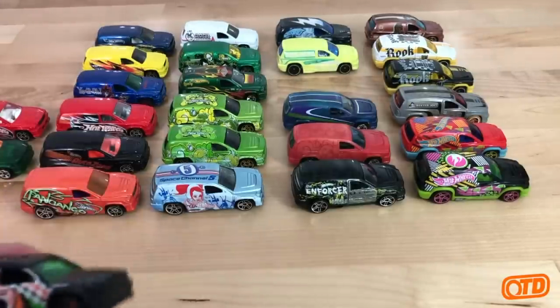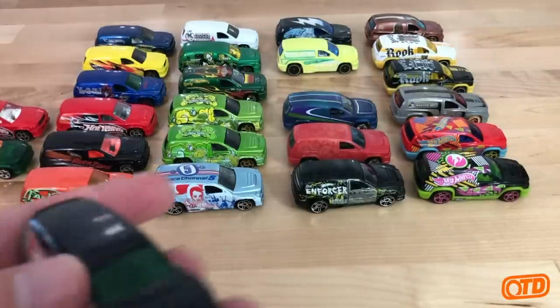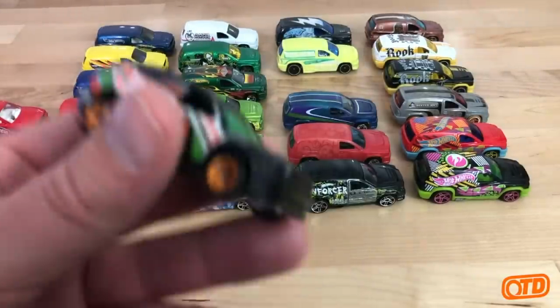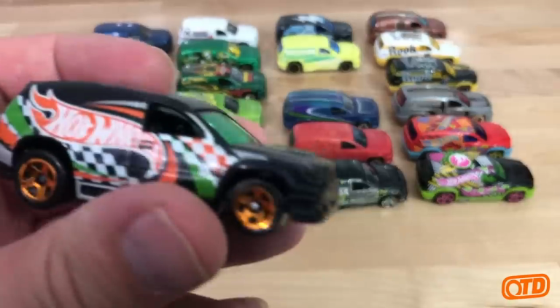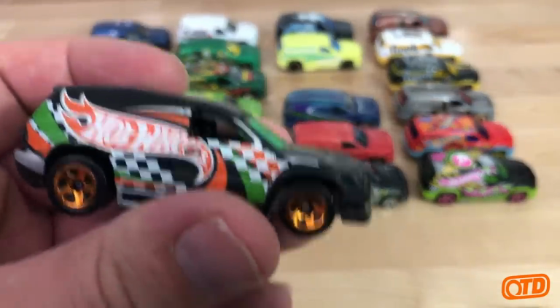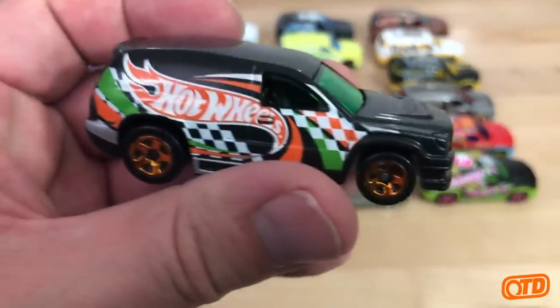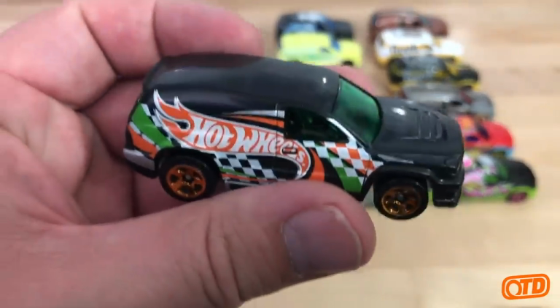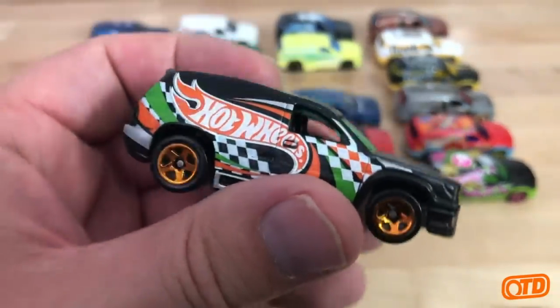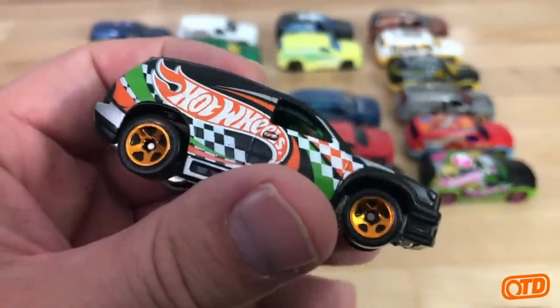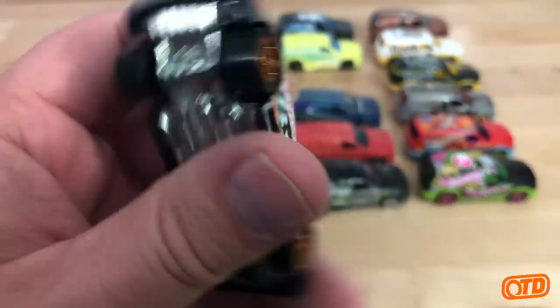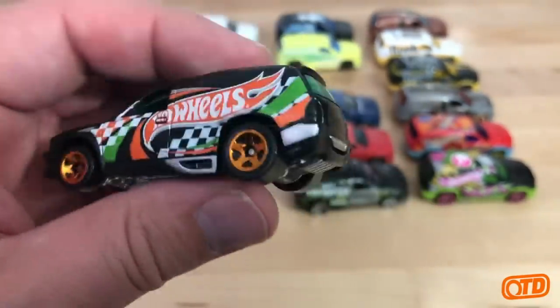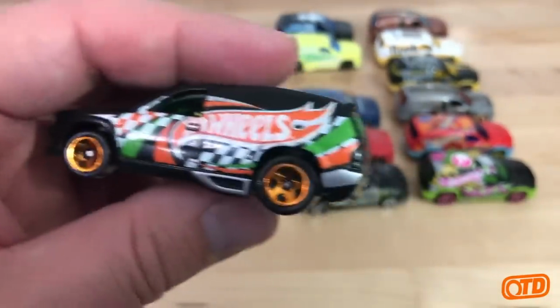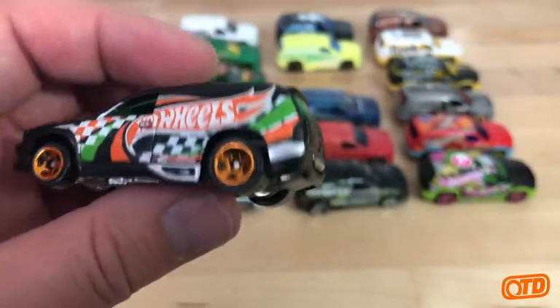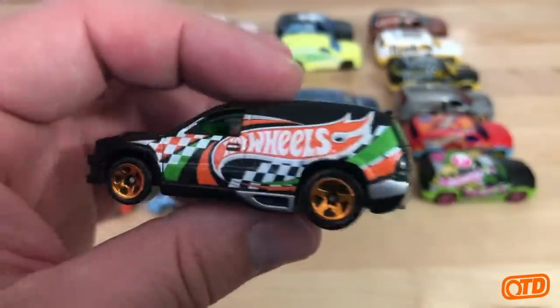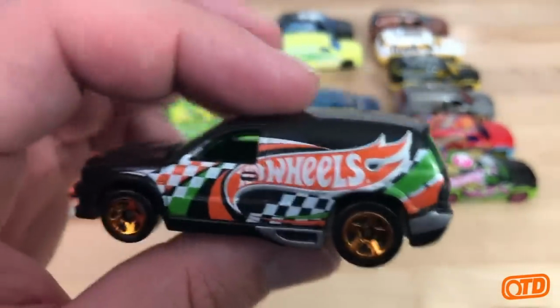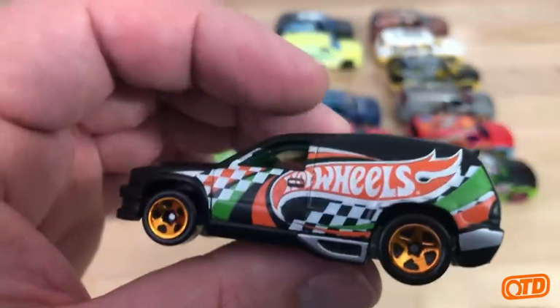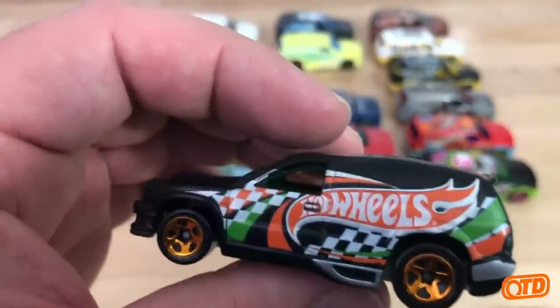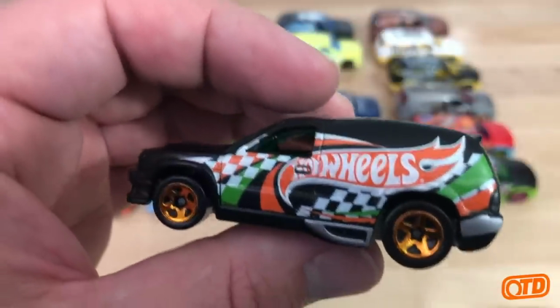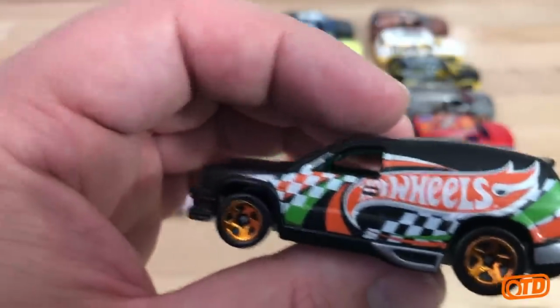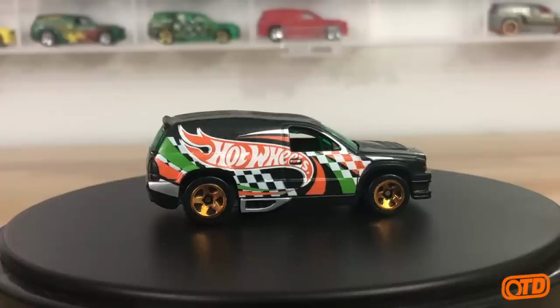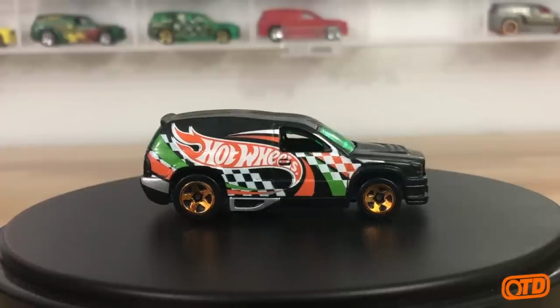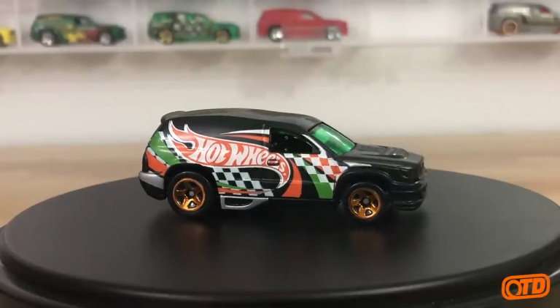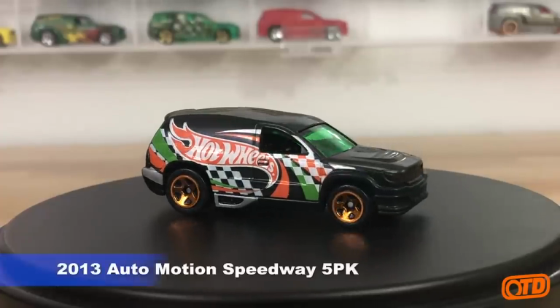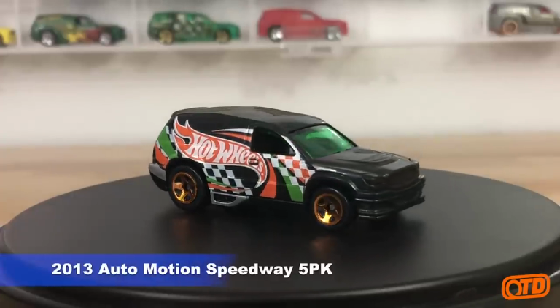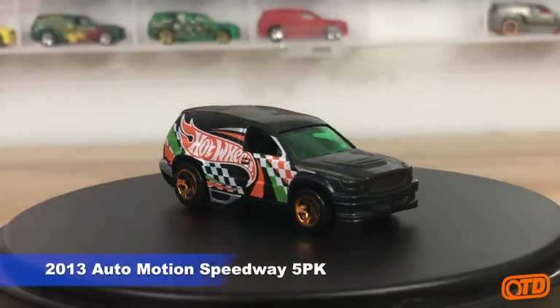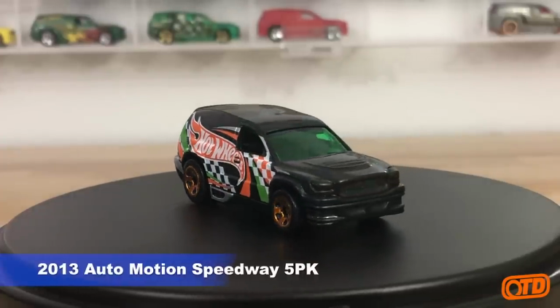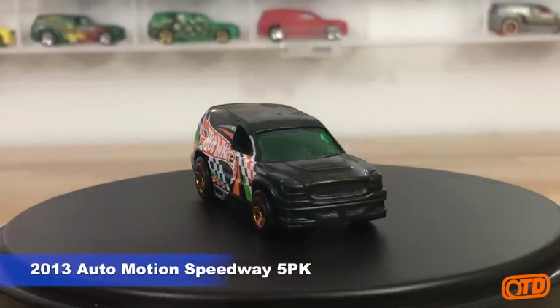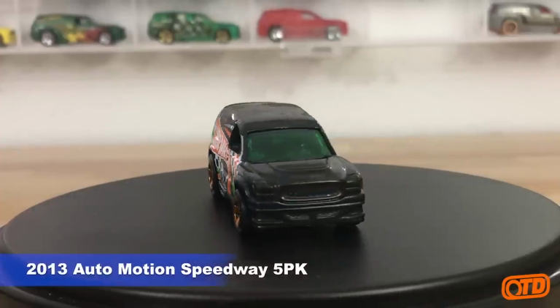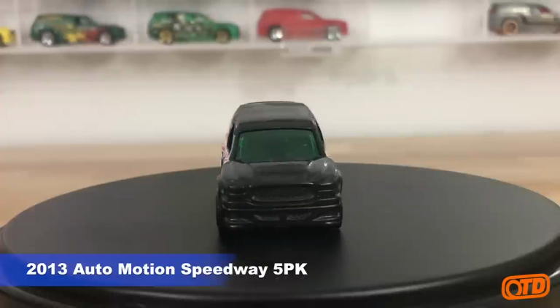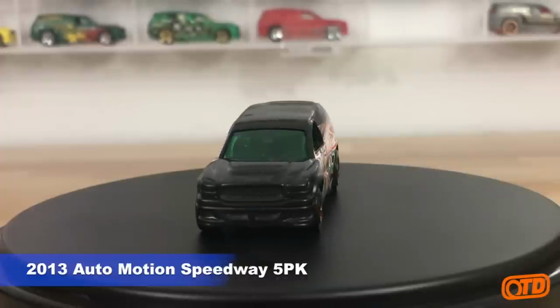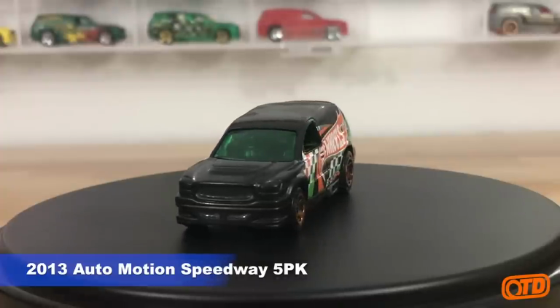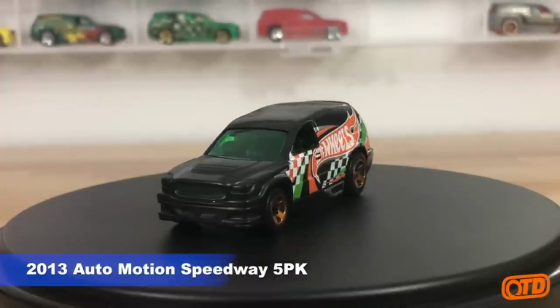Moving along, I'll show you another one — a five-pack from 2013: the Auto Motion Speedway five-pack. Just kind of a basic Hot Wheels deco, pretty cool with the checkered flag pattern in there.